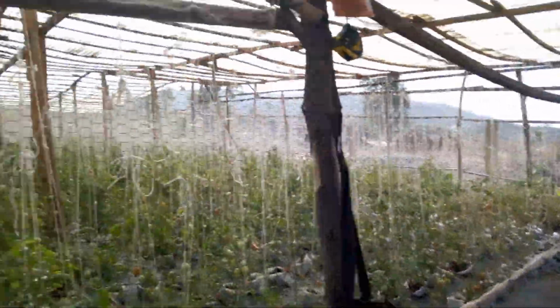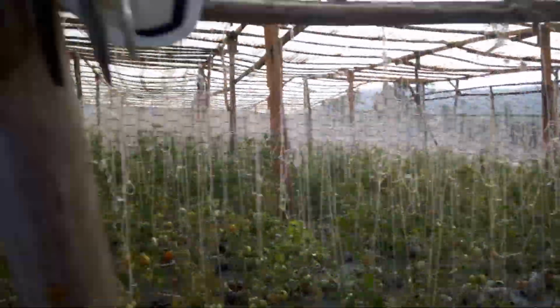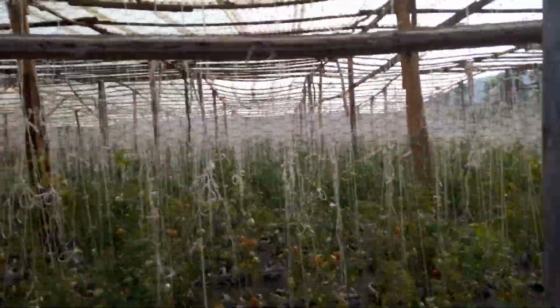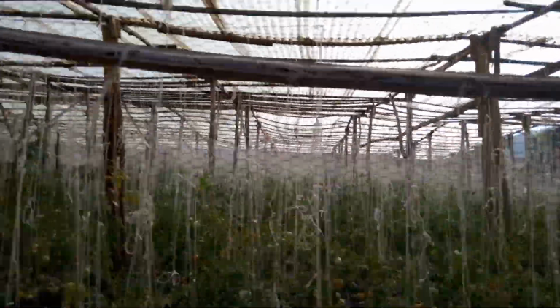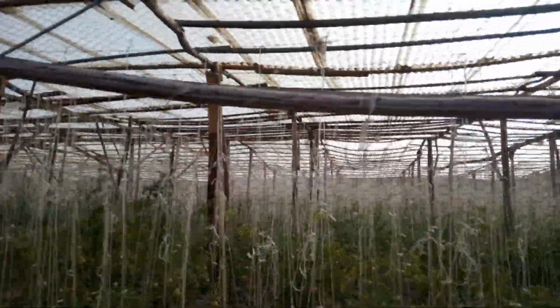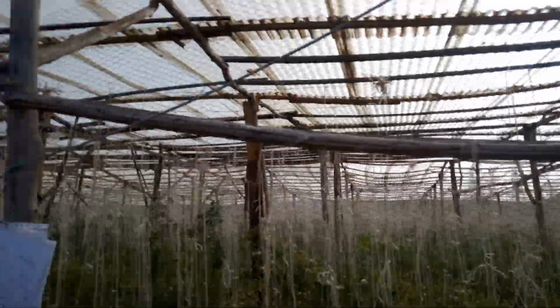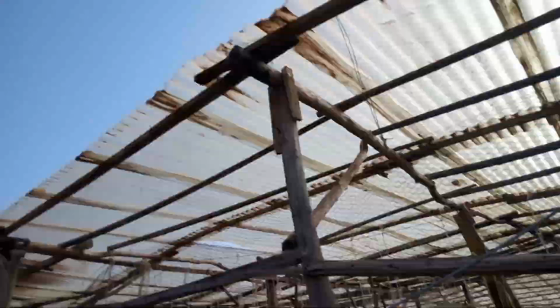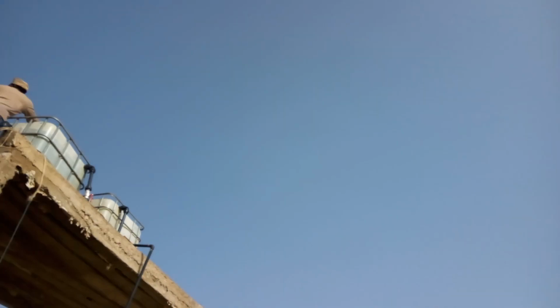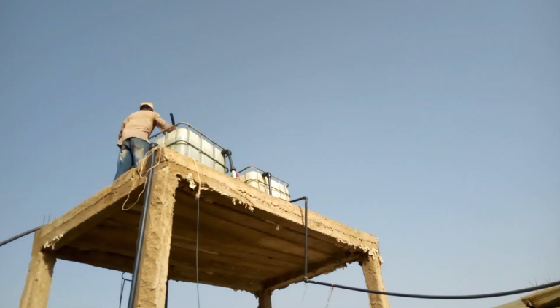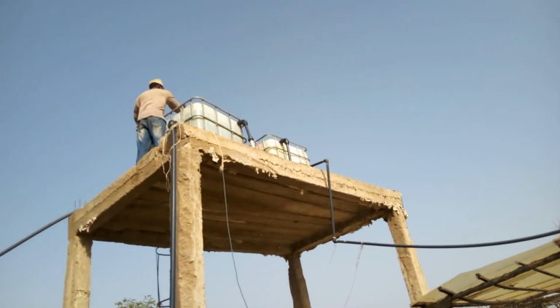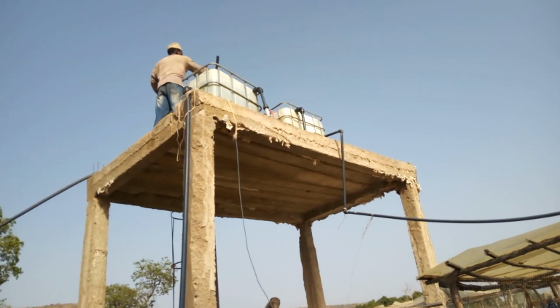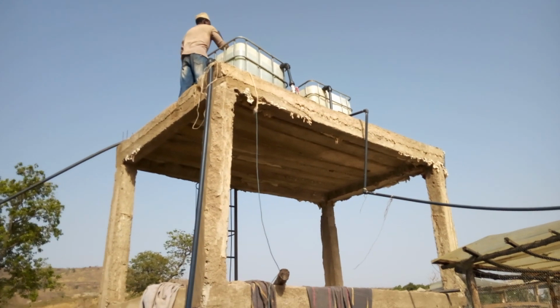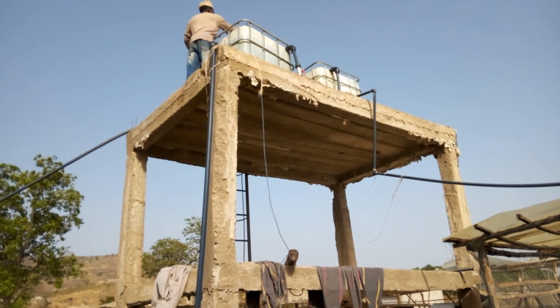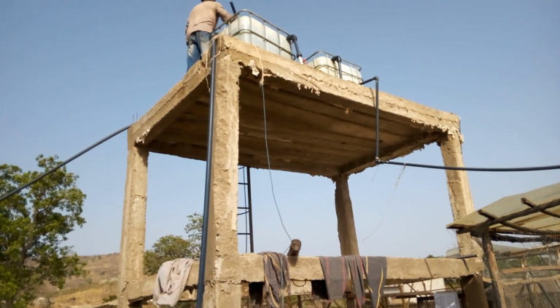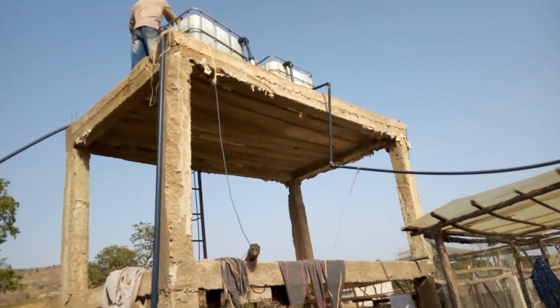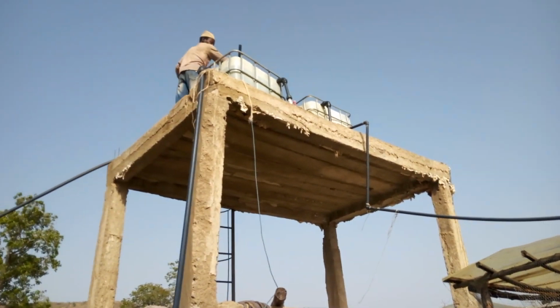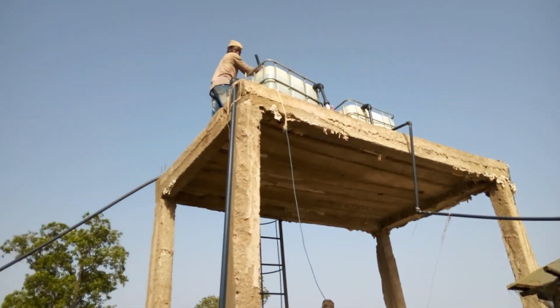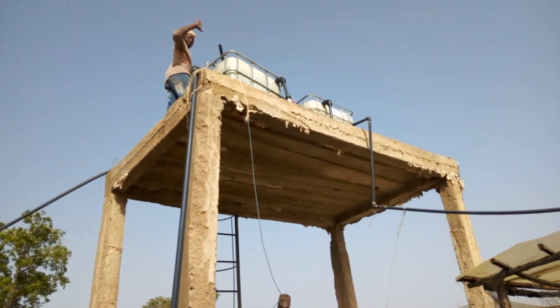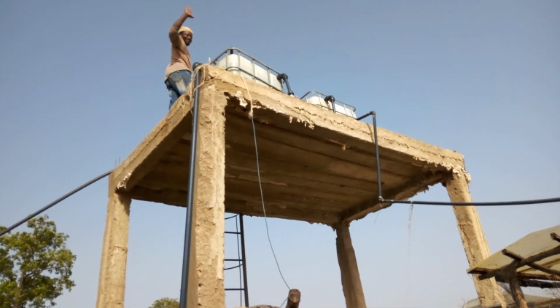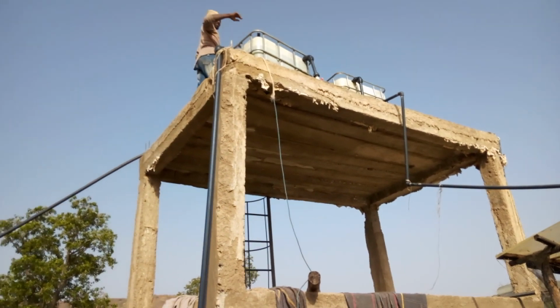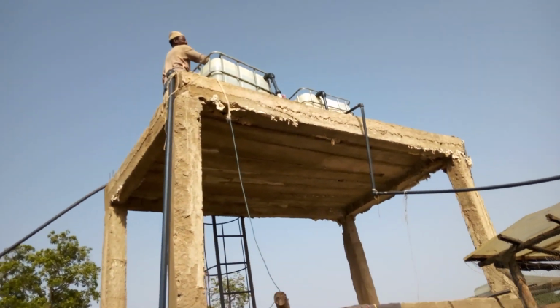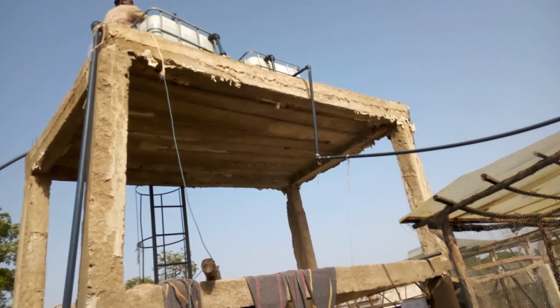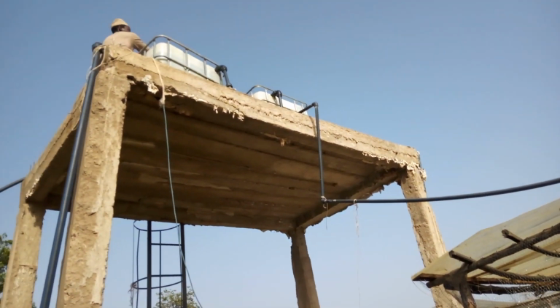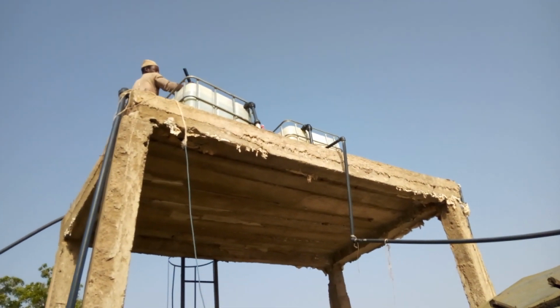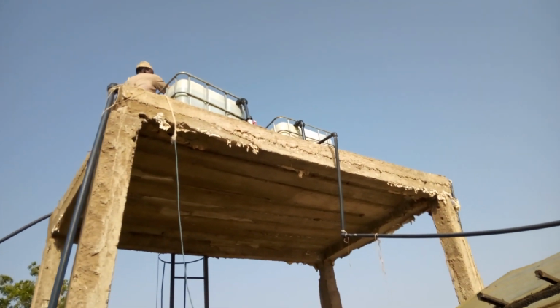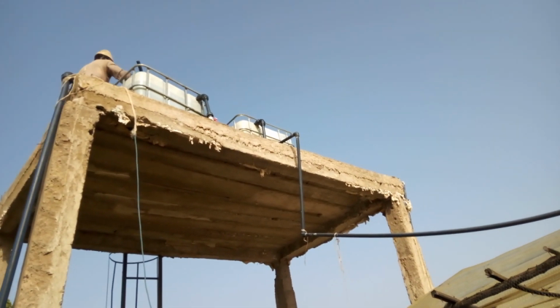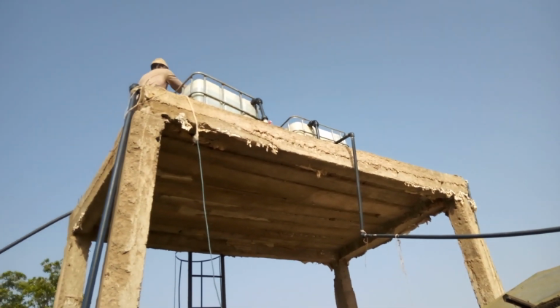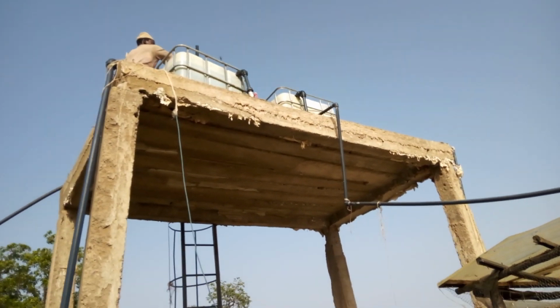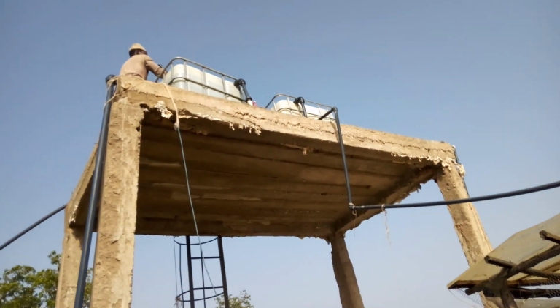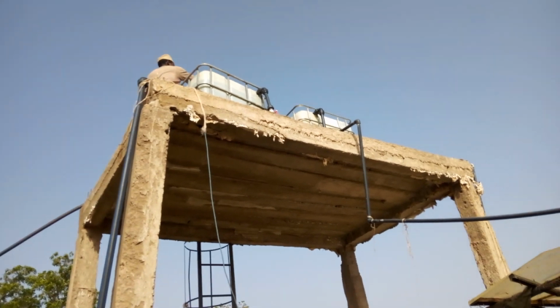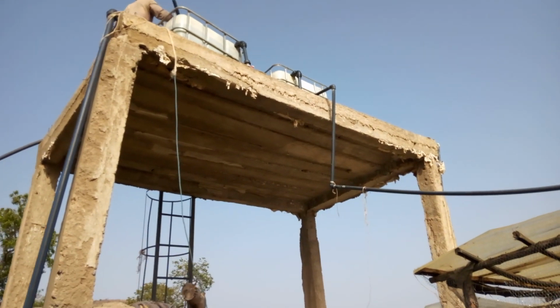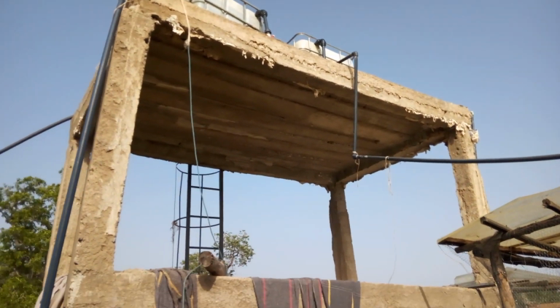I want to thank all the farmers who work here. One of them is at the top there — hello Mr. Baka, thank you, great job! Here is the irrigation and fertigation tanks. This installation I designed myself.